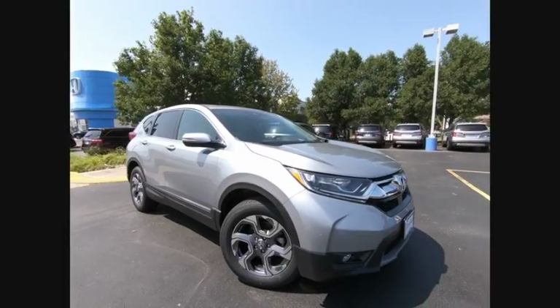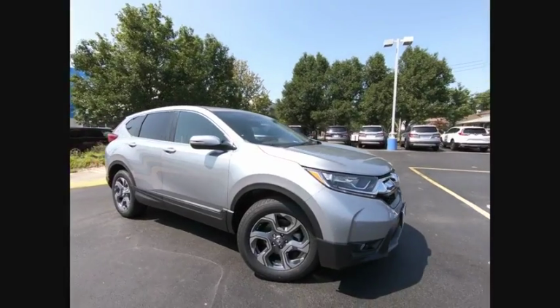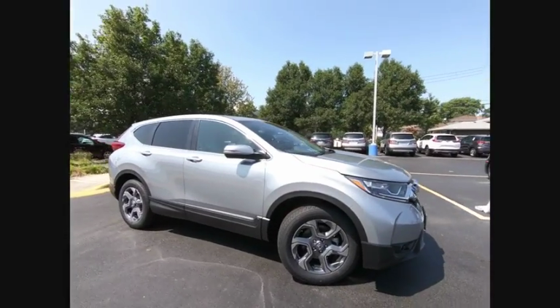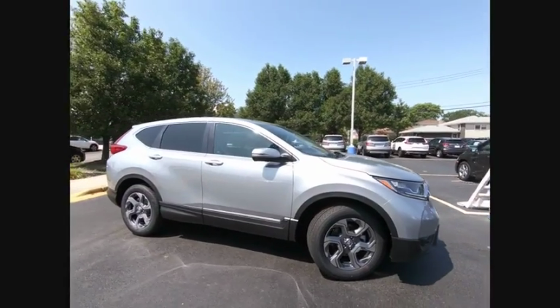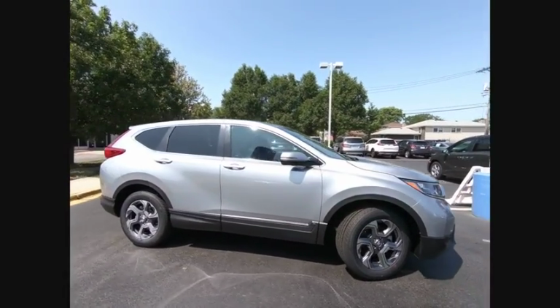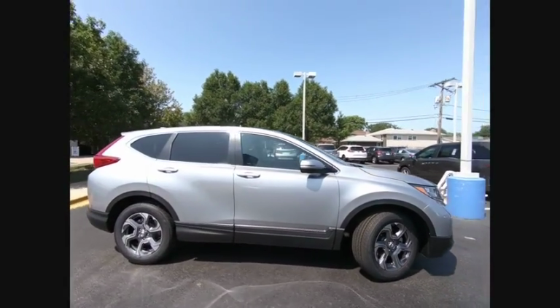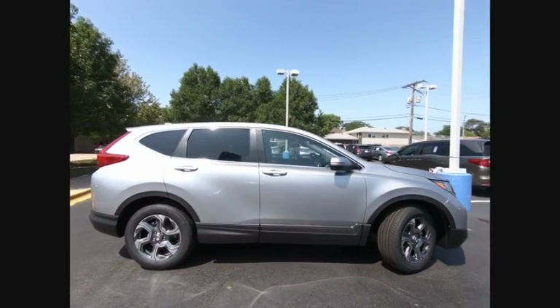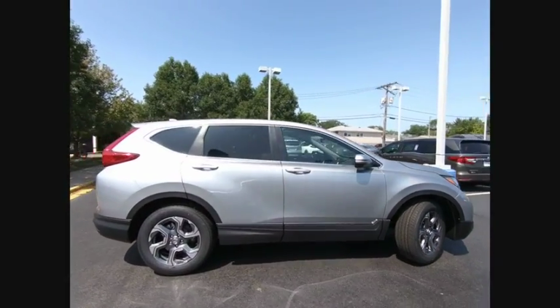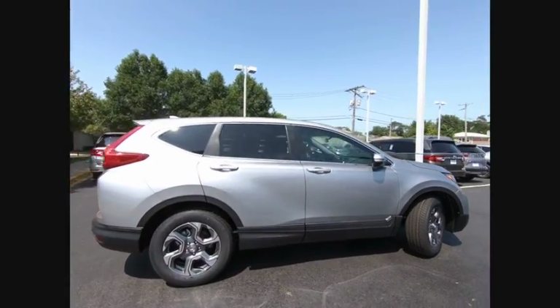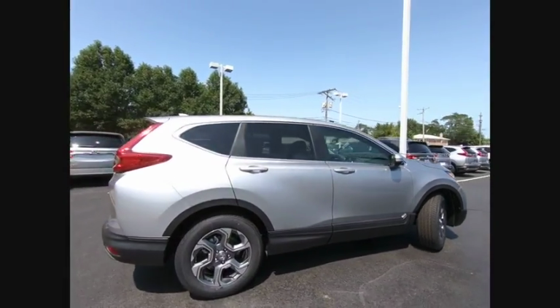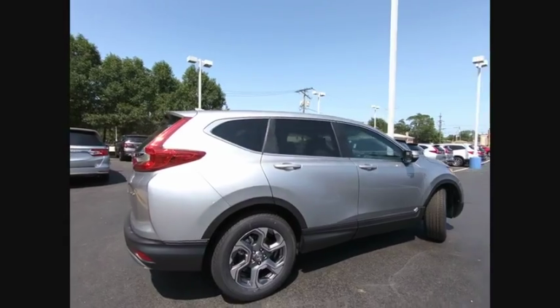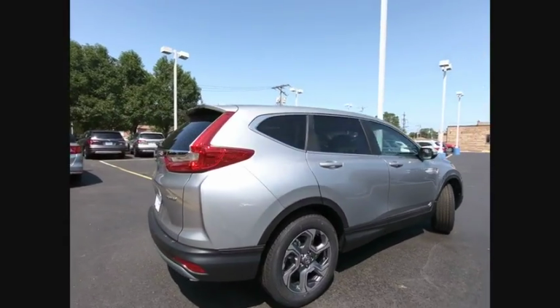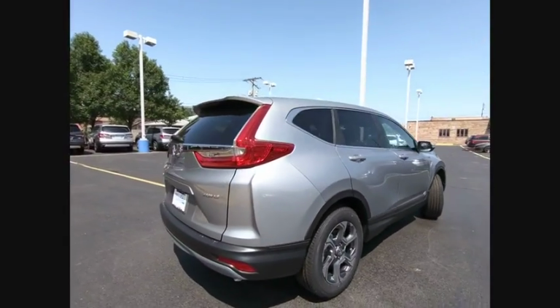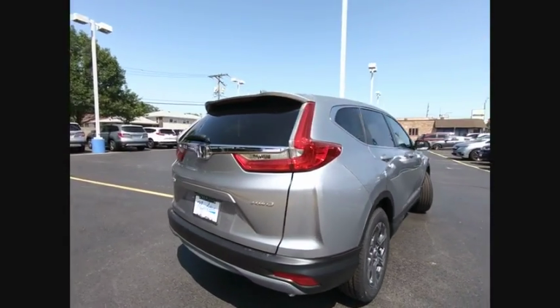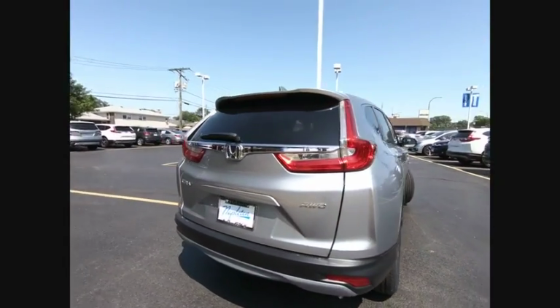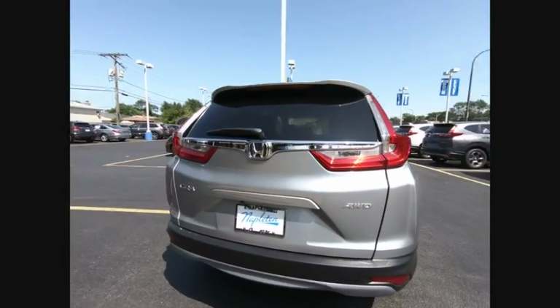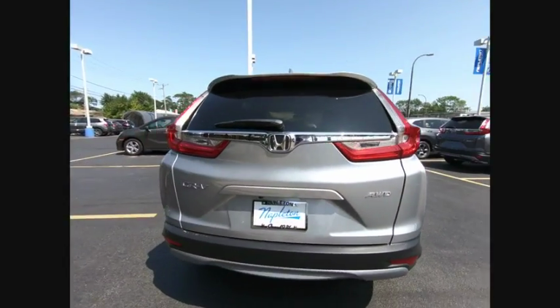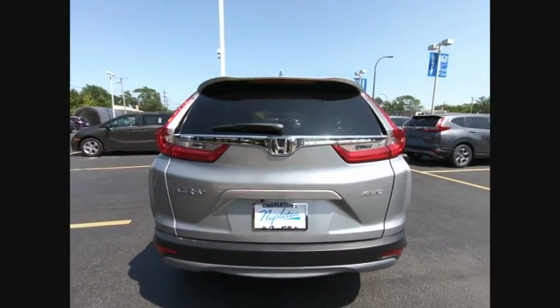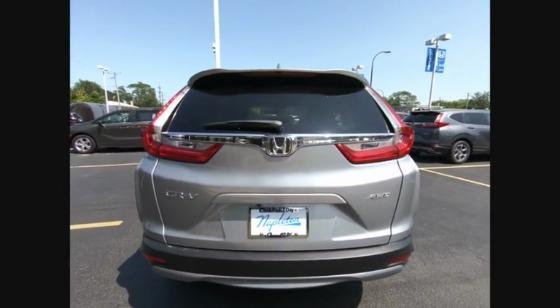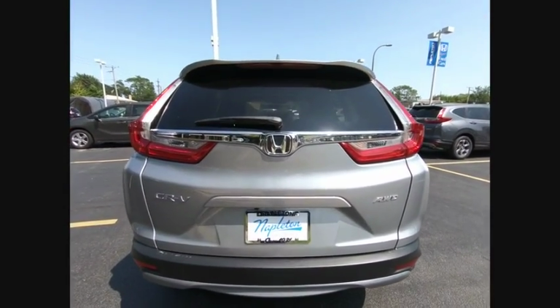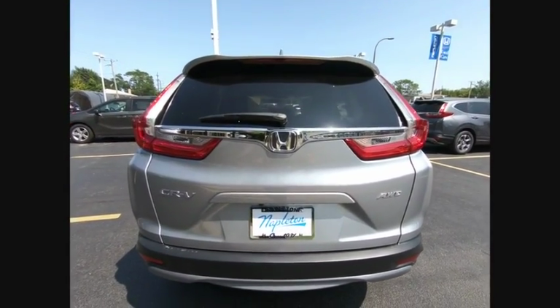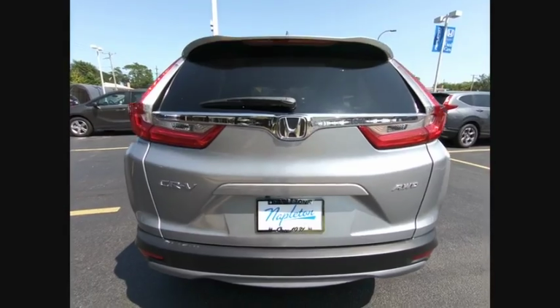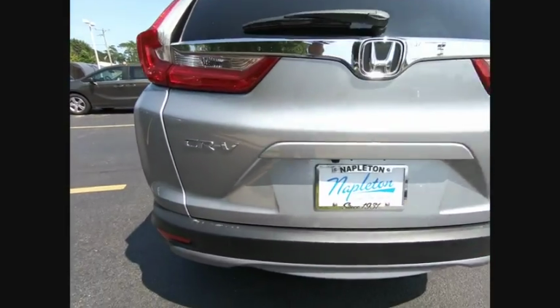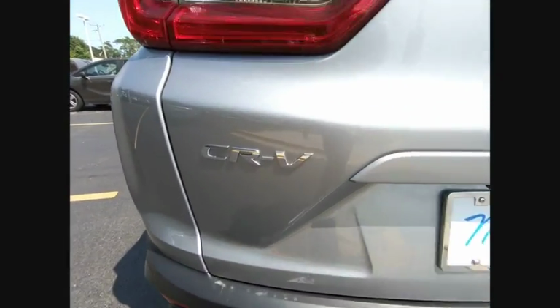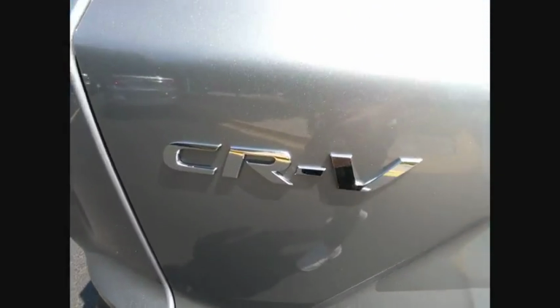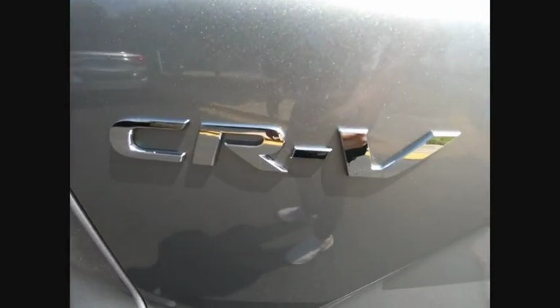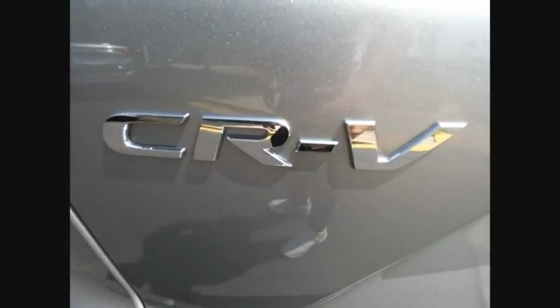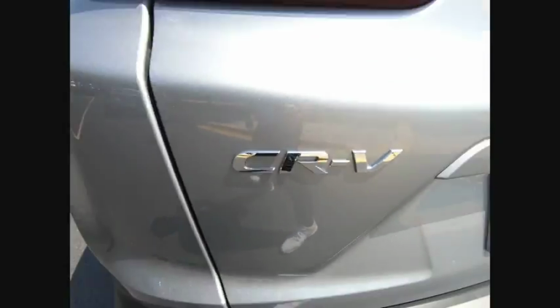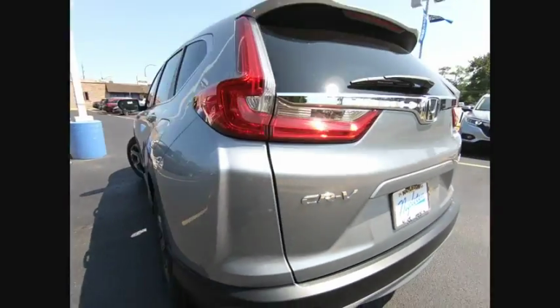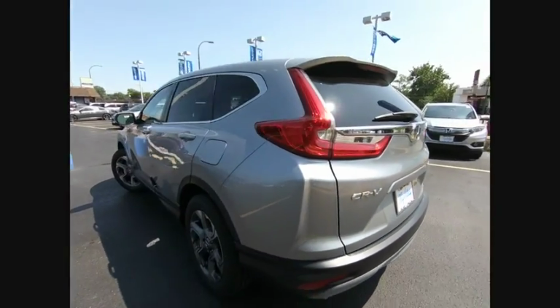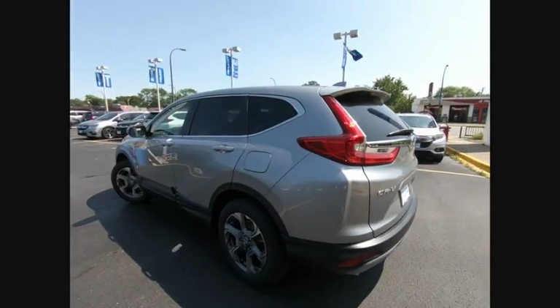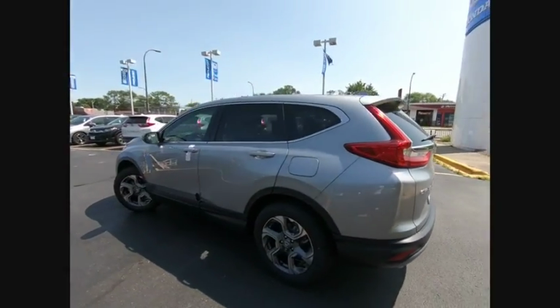Stop by and take a look at the 2019 CR-V. CR-V, a top recommended vehicle because of its car-like driving manners, good value, cool technology and comfy interior, and is priced below $30,000.